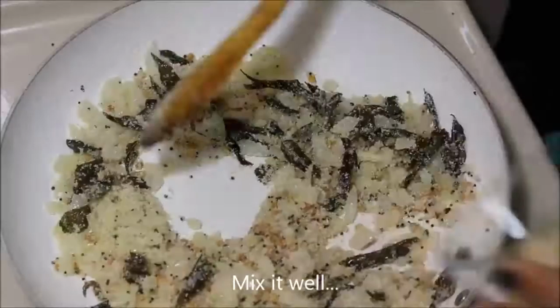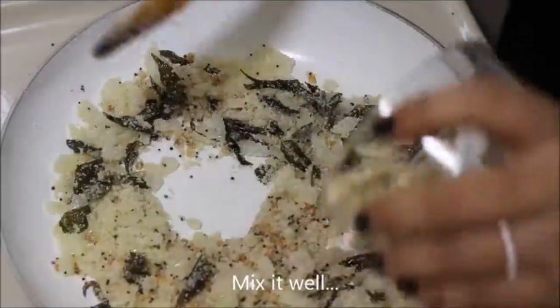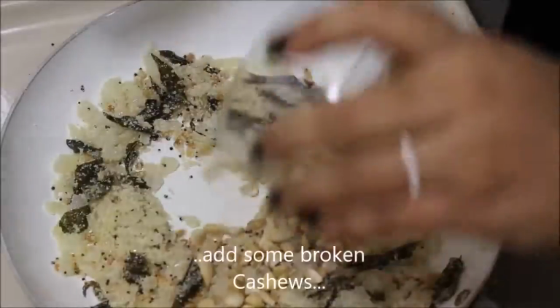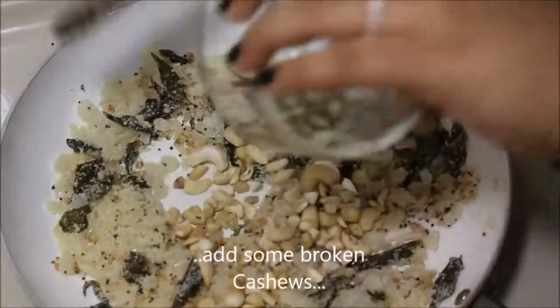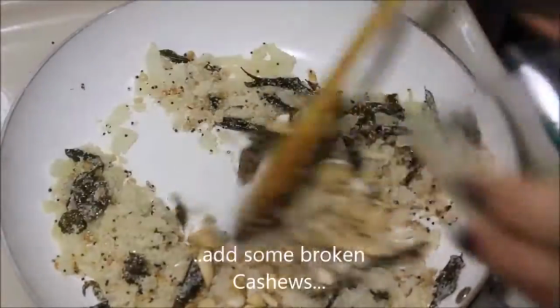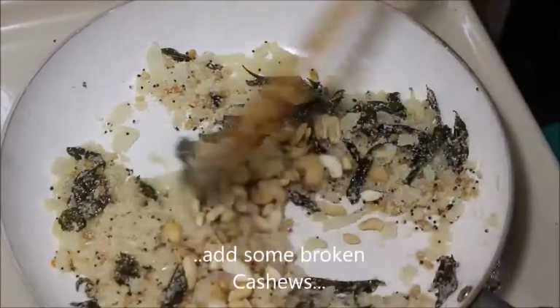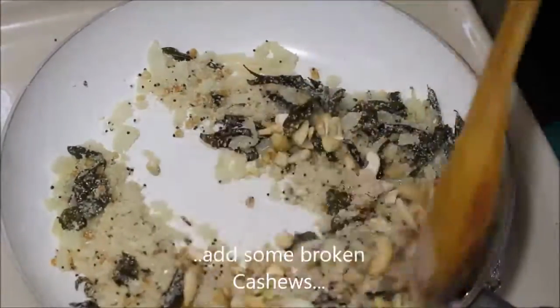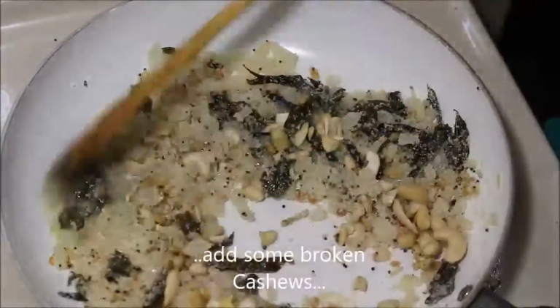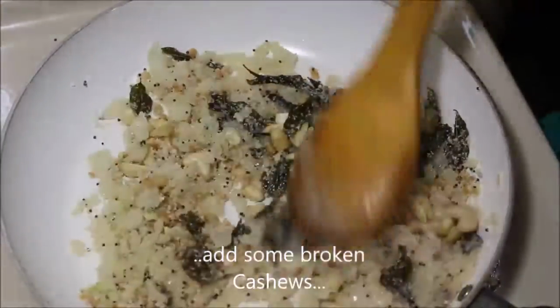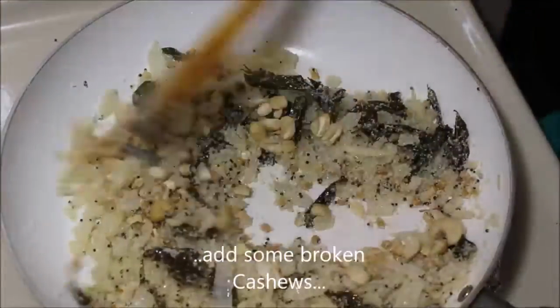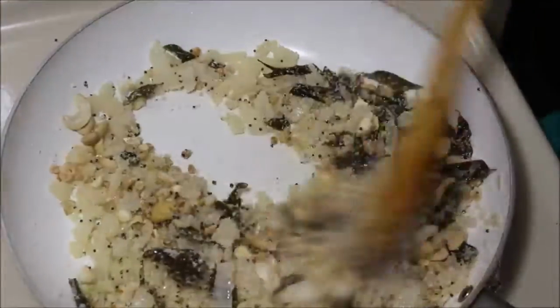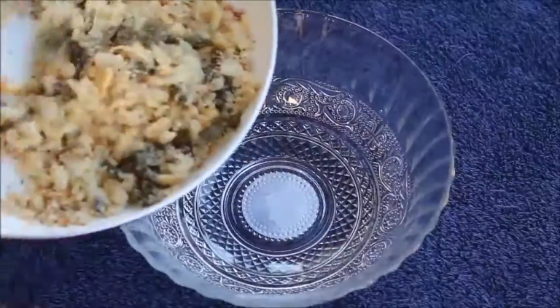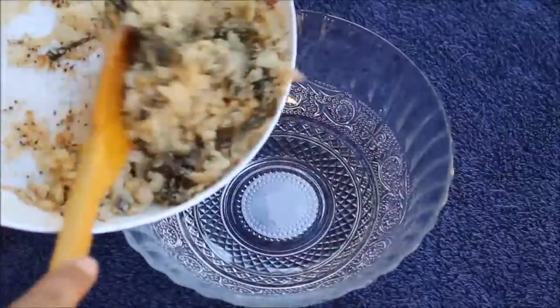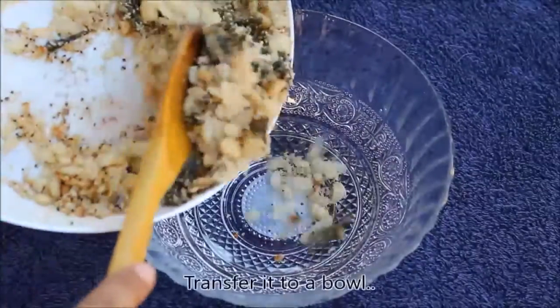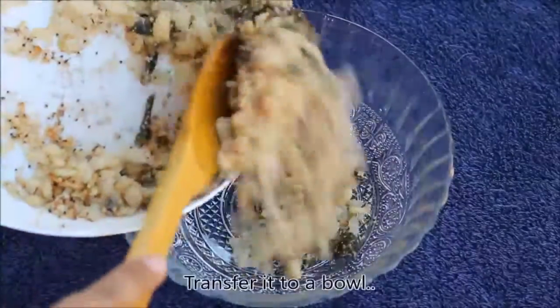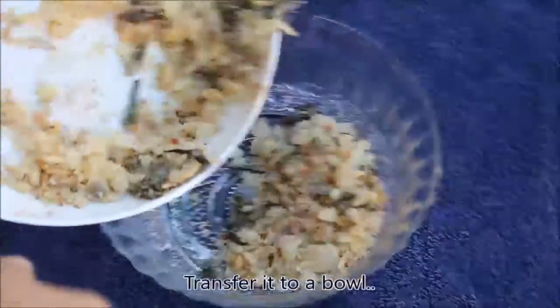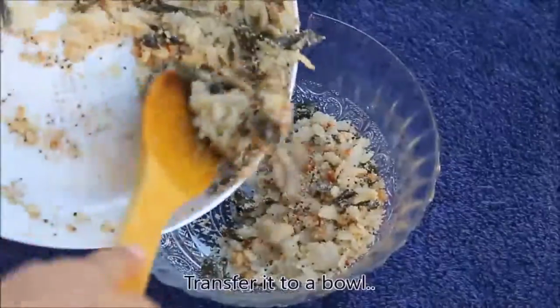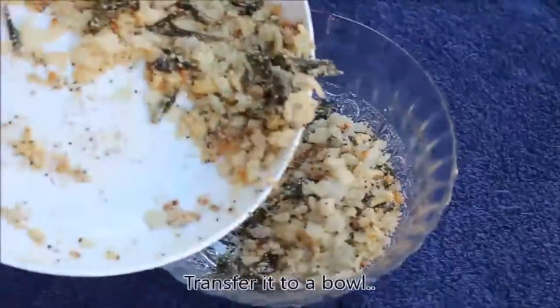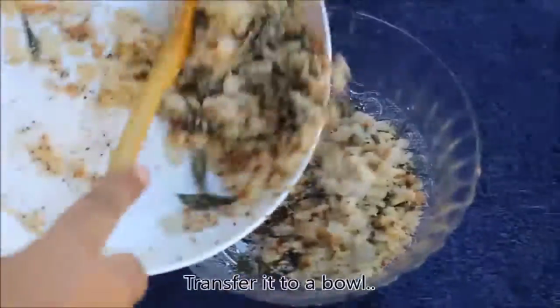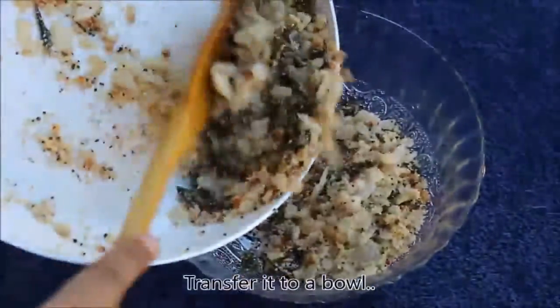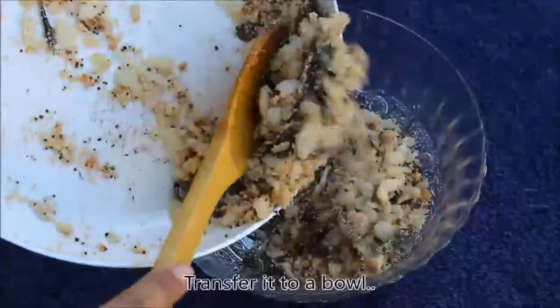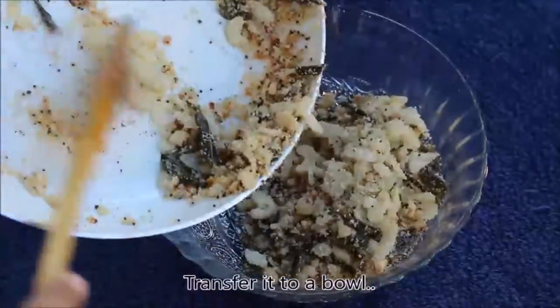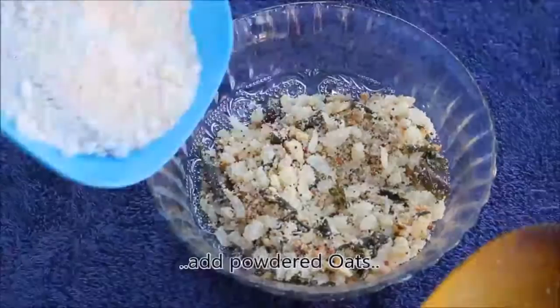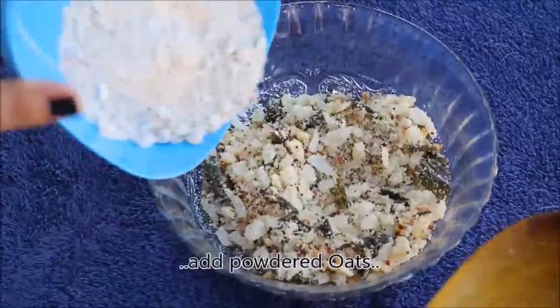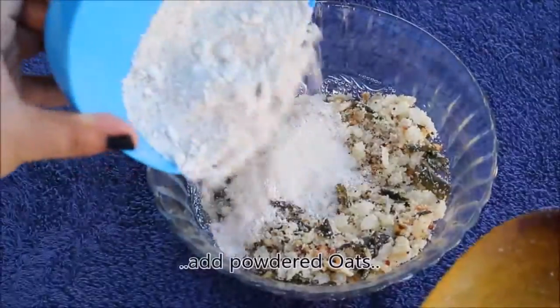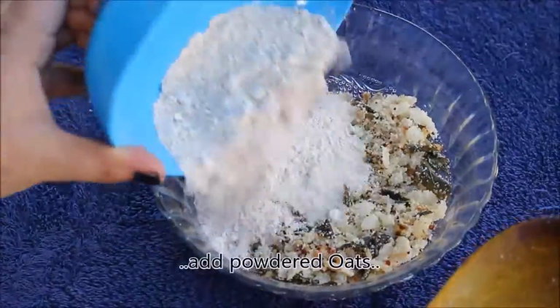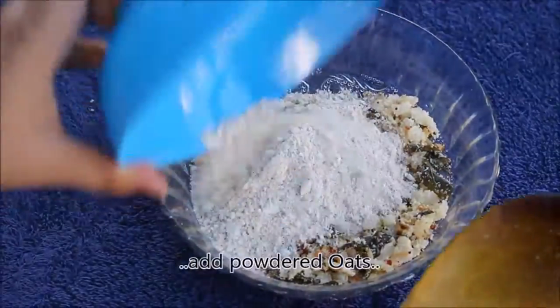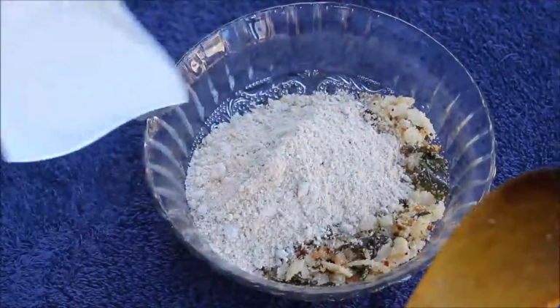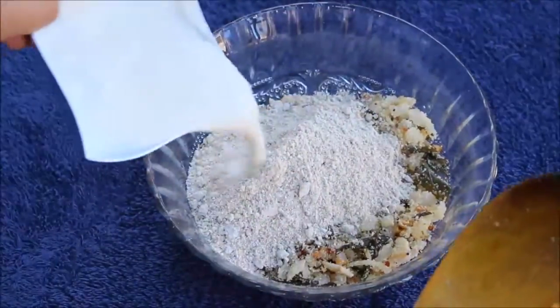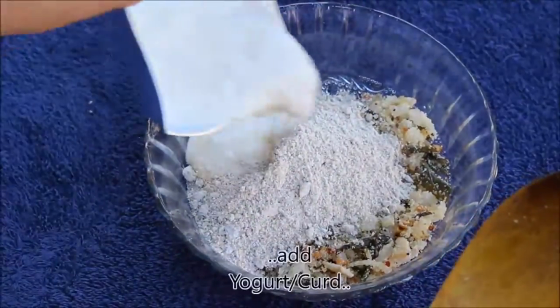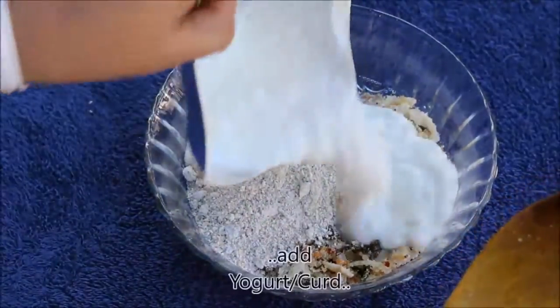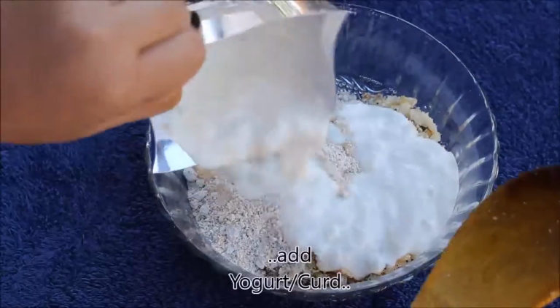Add some broken cashews to it and mix it well. Now let's transfer it to a bowl and add oats powder. Add required amount of curd or yogurt.